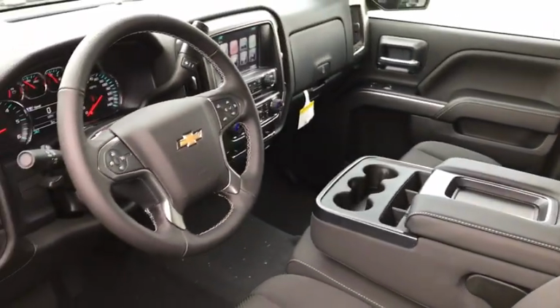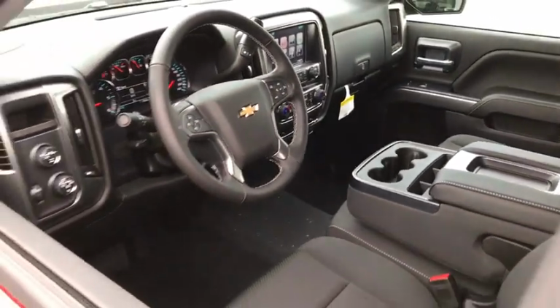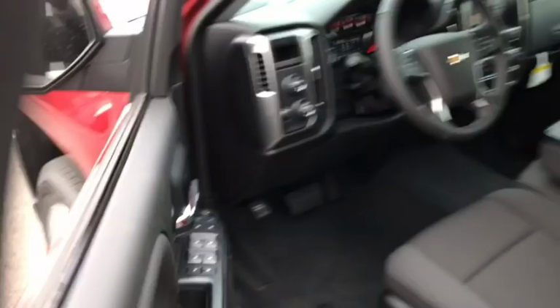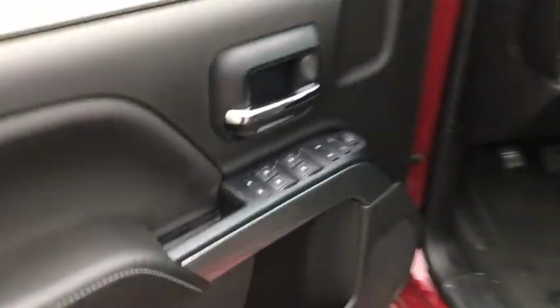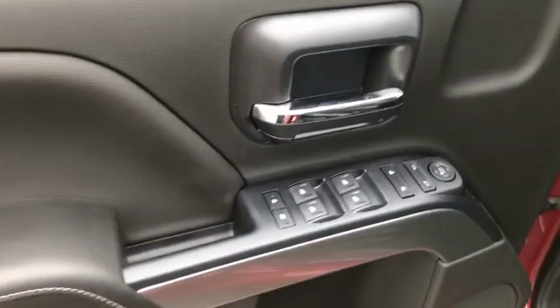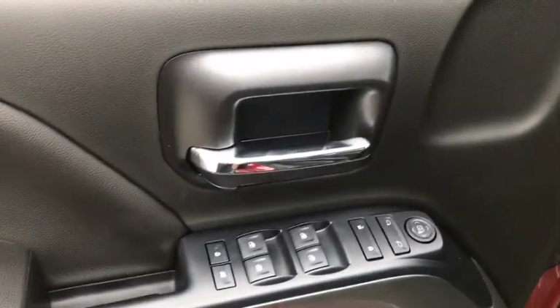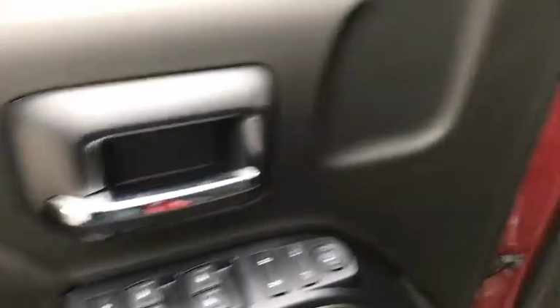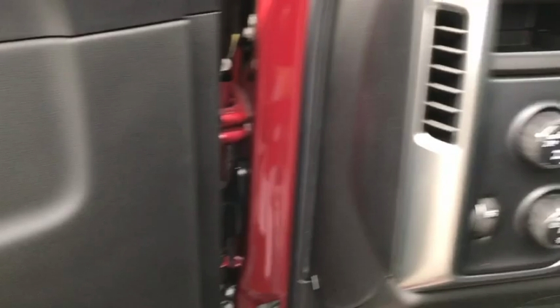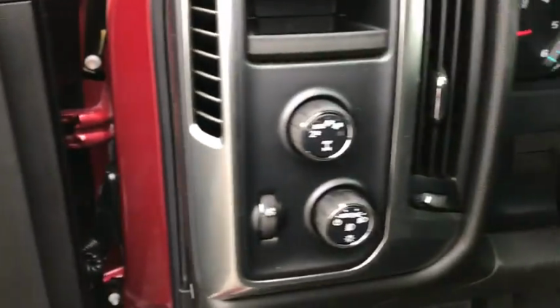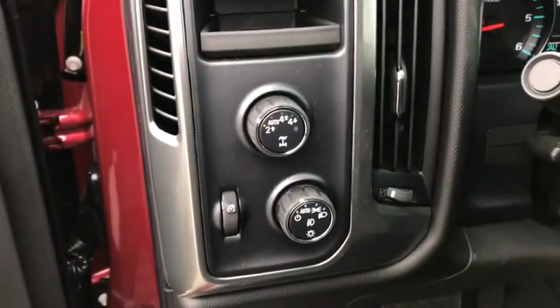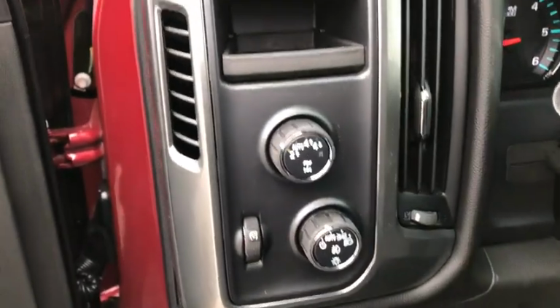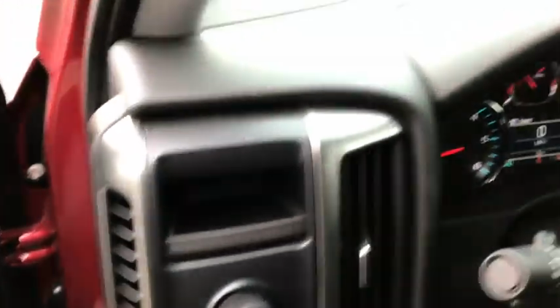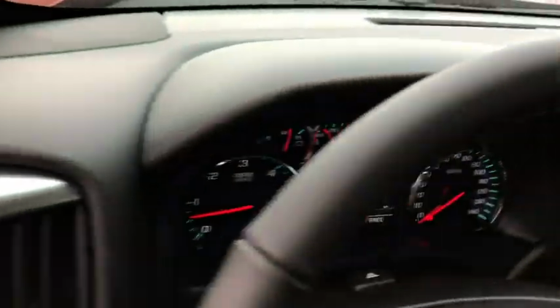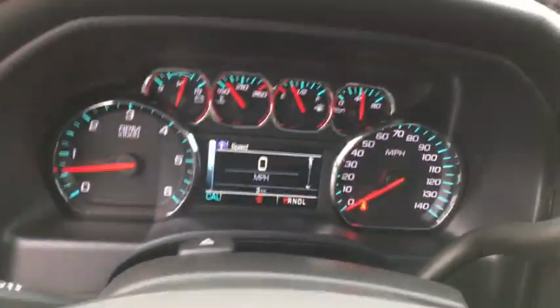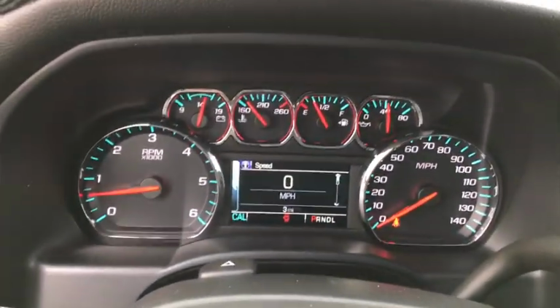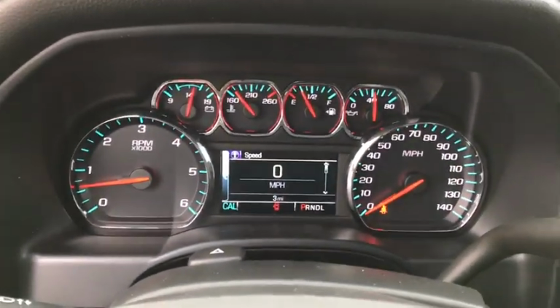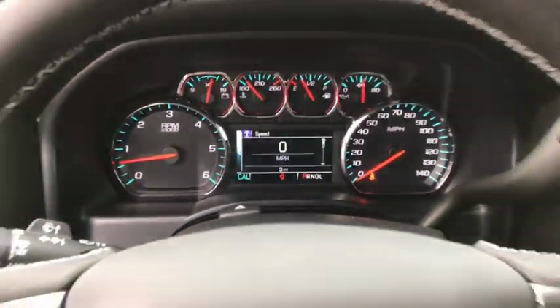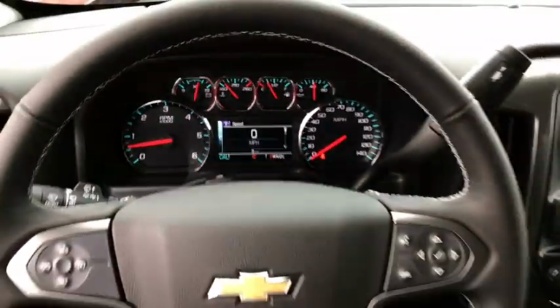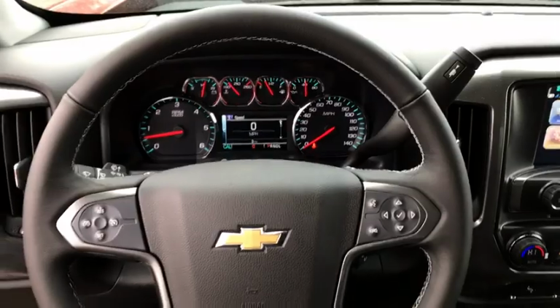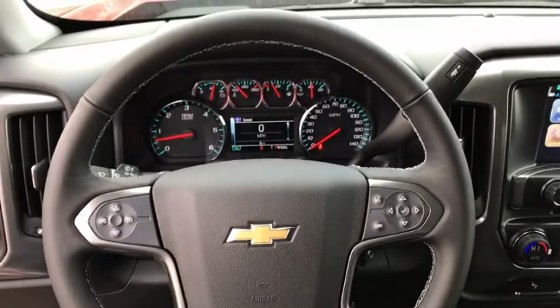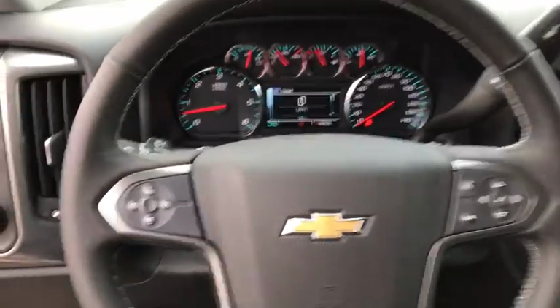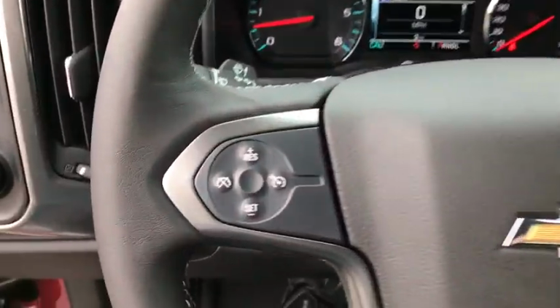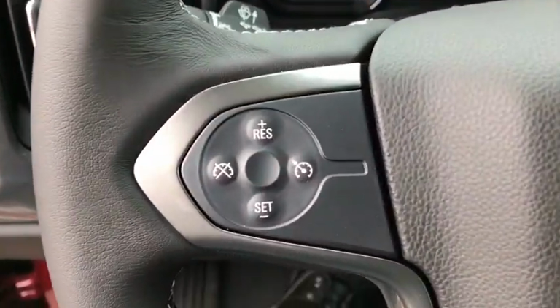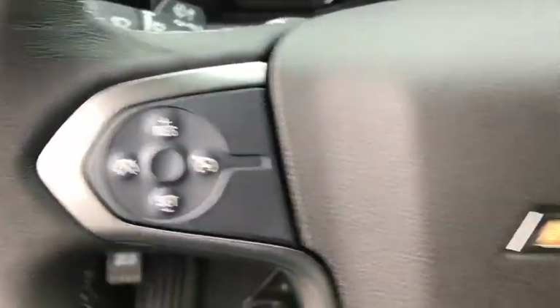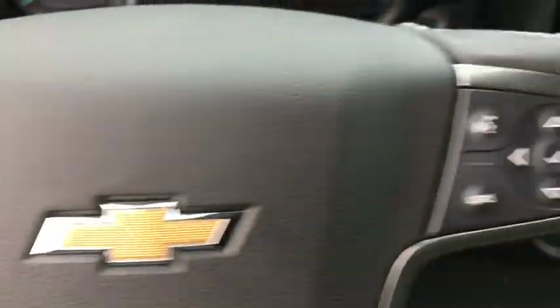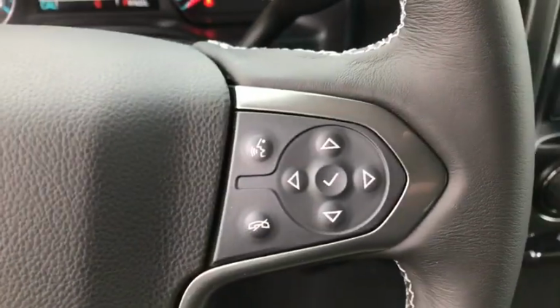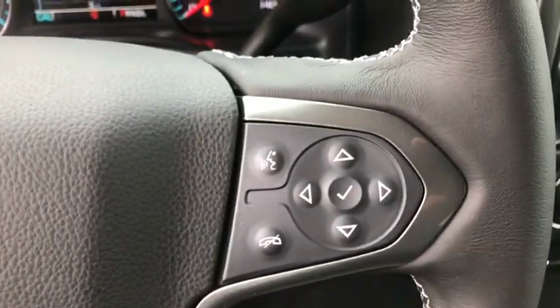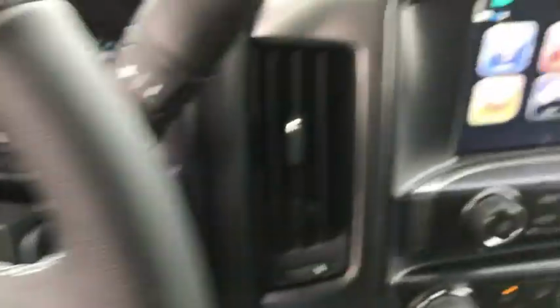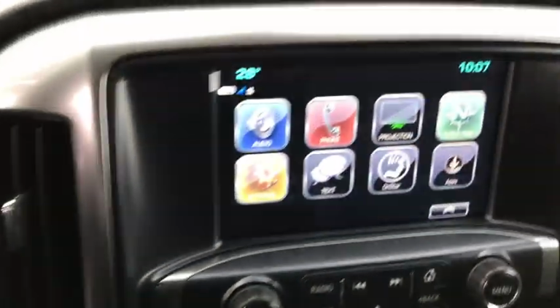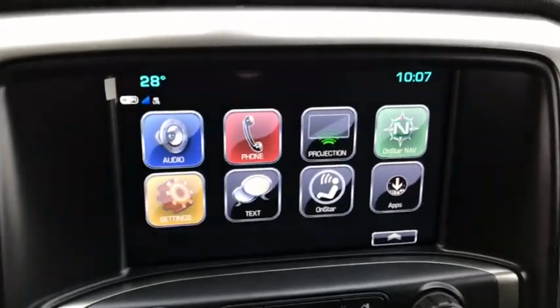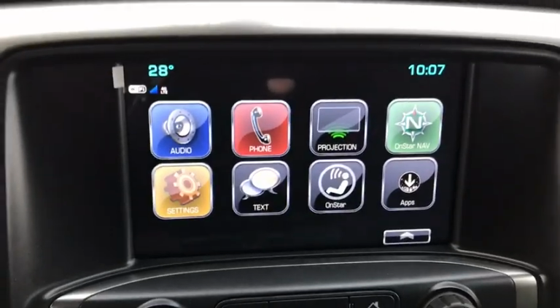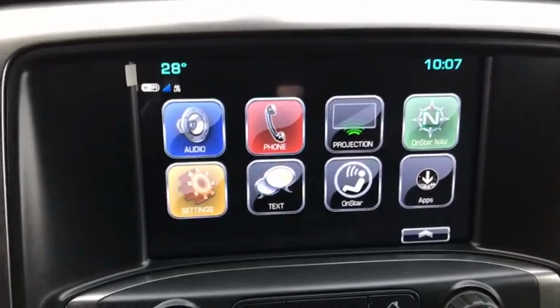Steering wheel audio controls, traction control, remote engine start, dual airbags, alloy wheels, power steering, four-wheel disc brakes, universal garage door opener, center armrest, power windows, CD player, electronic stability control.